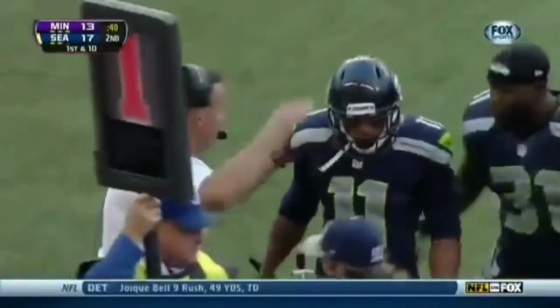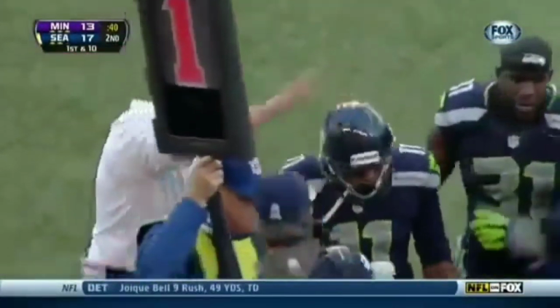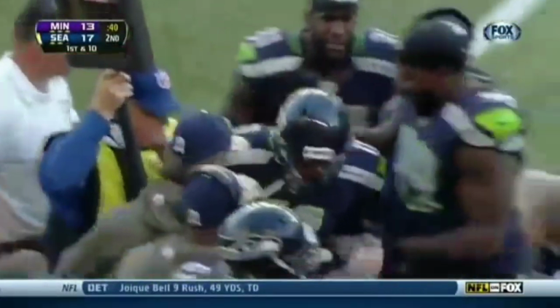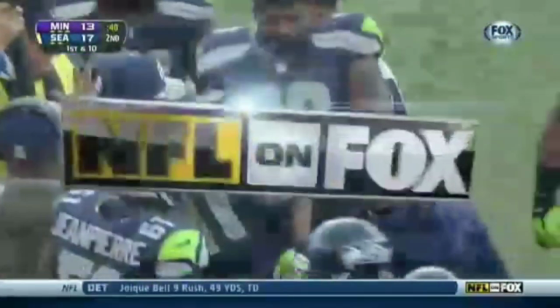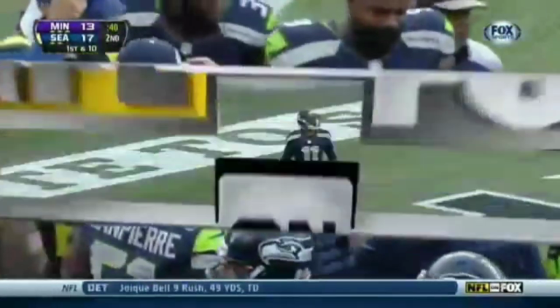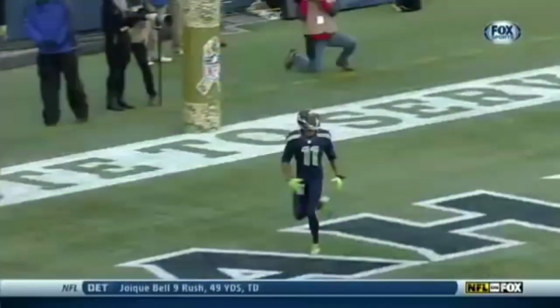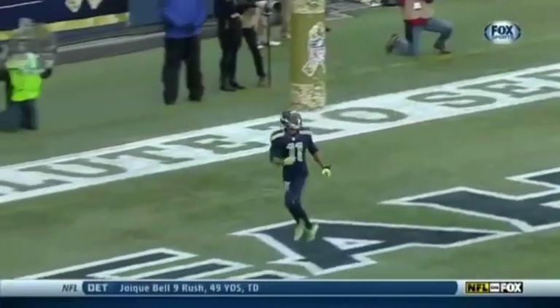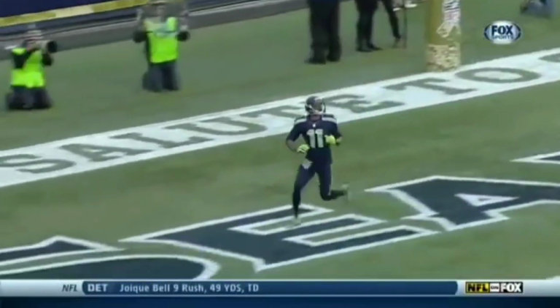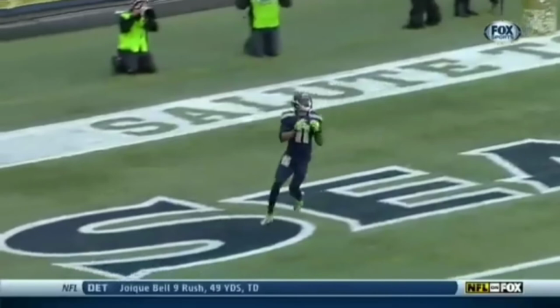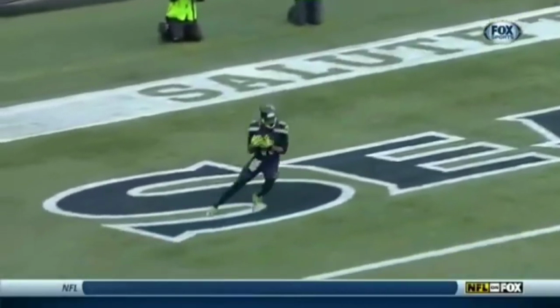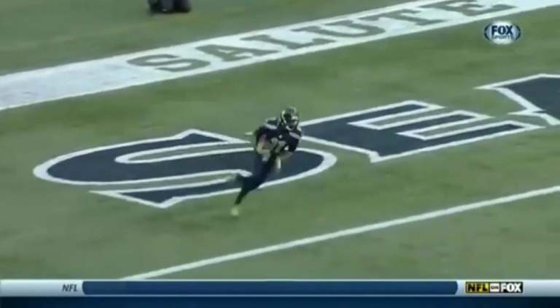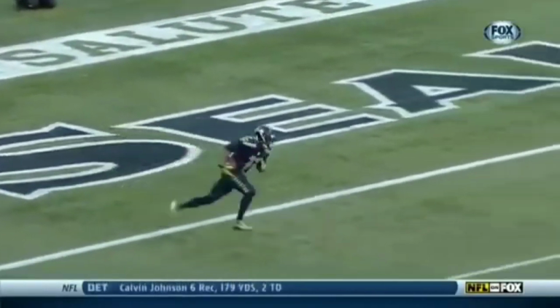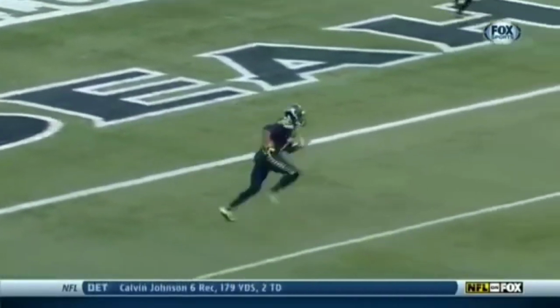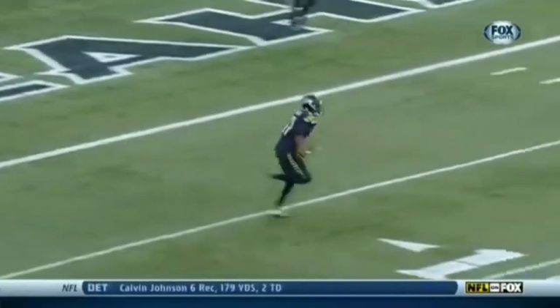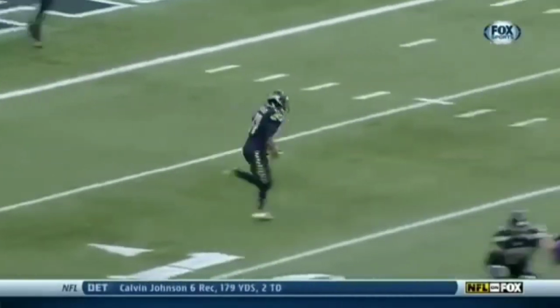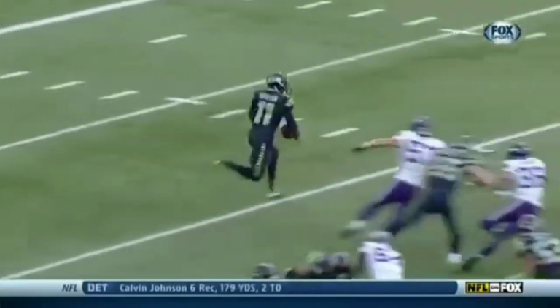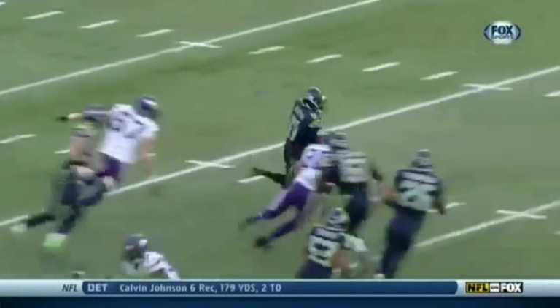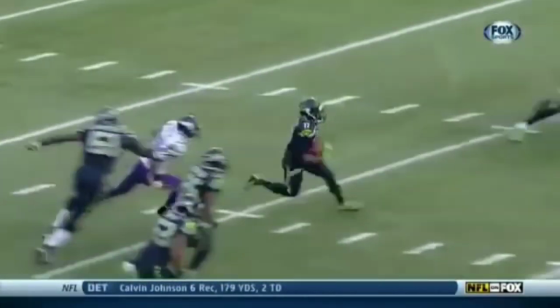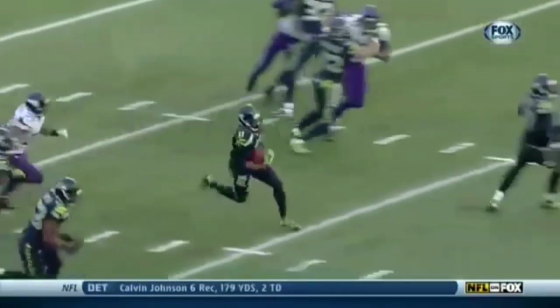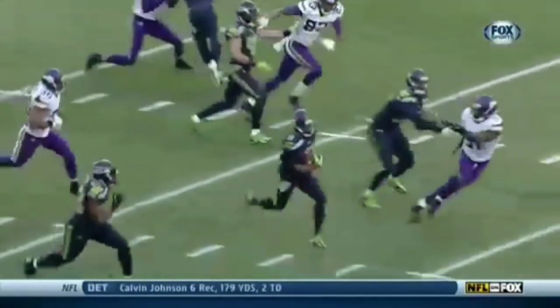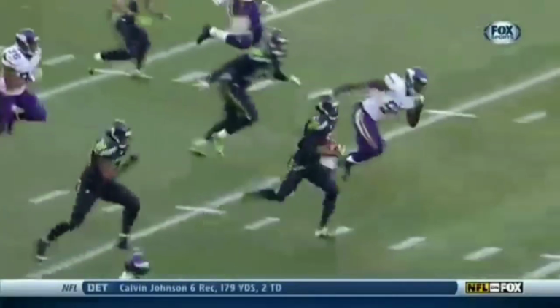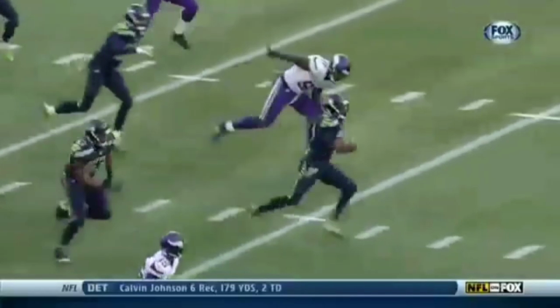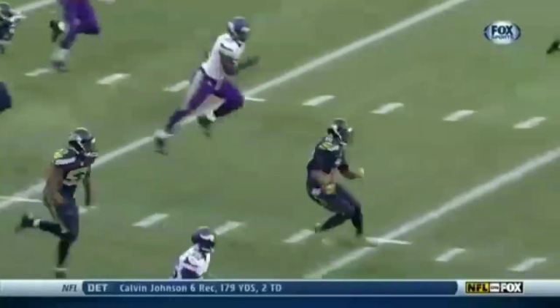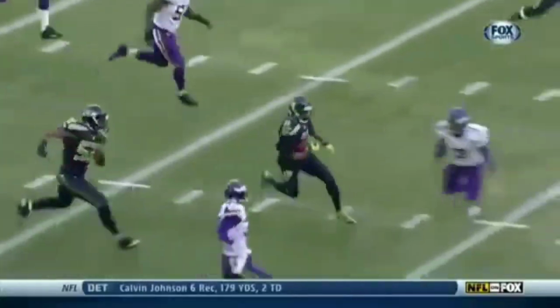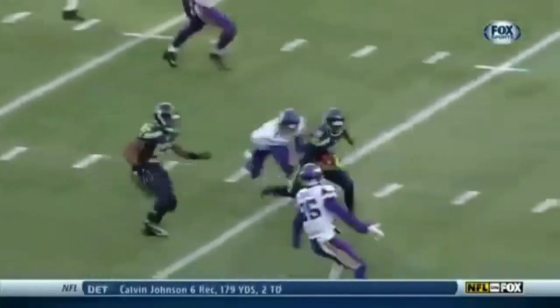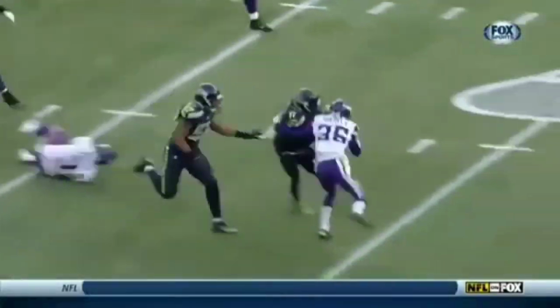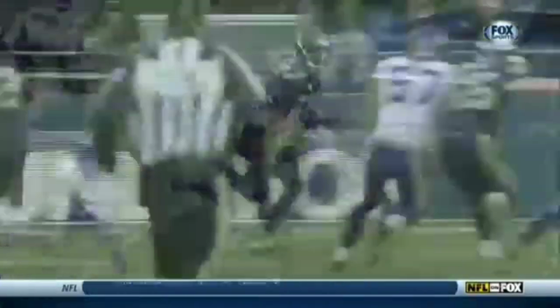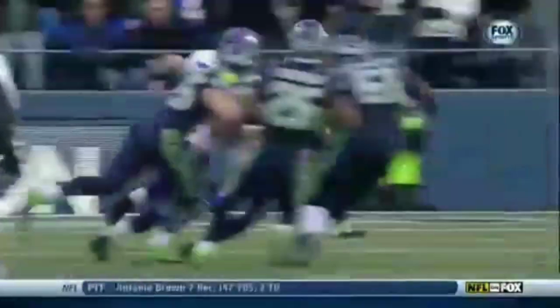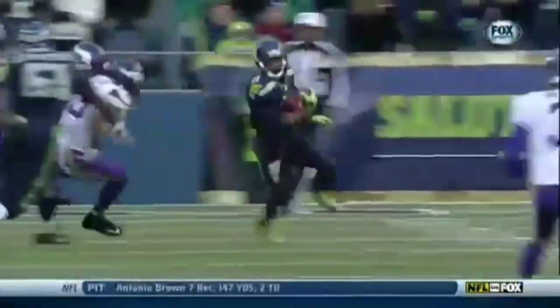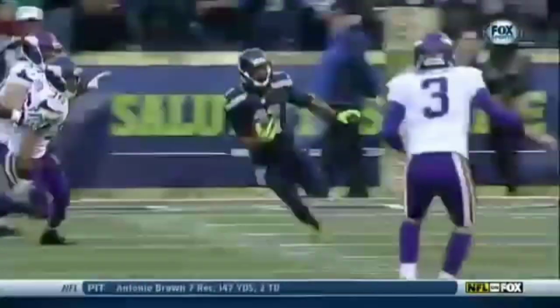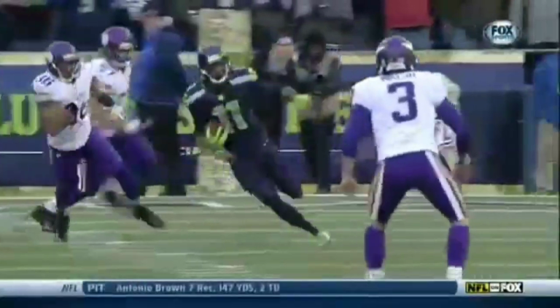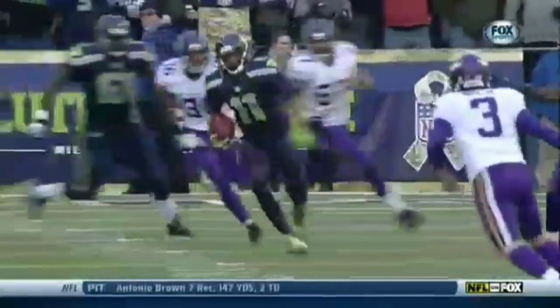Turning Percy Harvin loose. You block a little harder when you've got a return guy like Percy Harvin. Right up the gut. Look at this huge lane. And Minnesota lucky this one doesn't go for six points — Marcus Sherrill saves it.